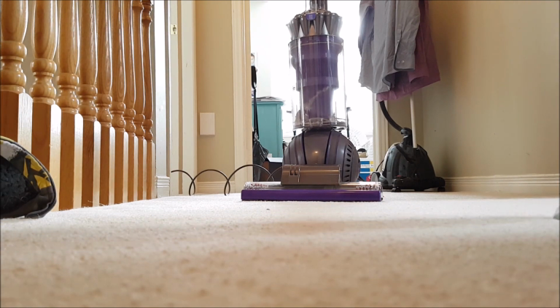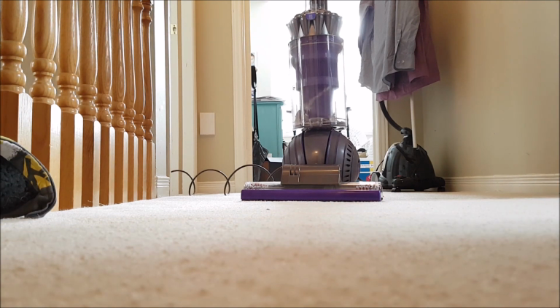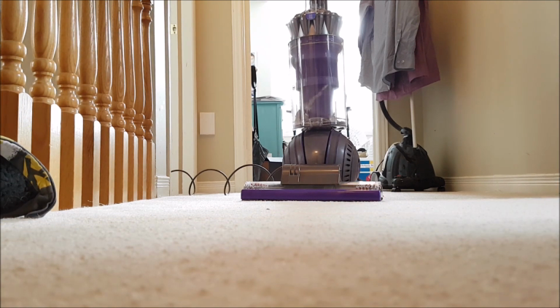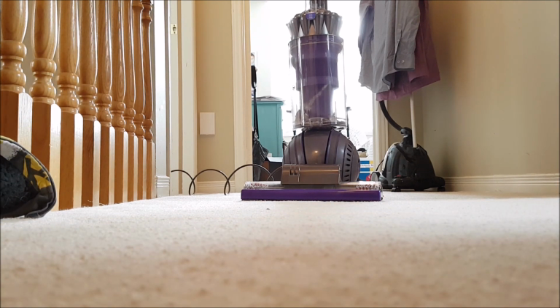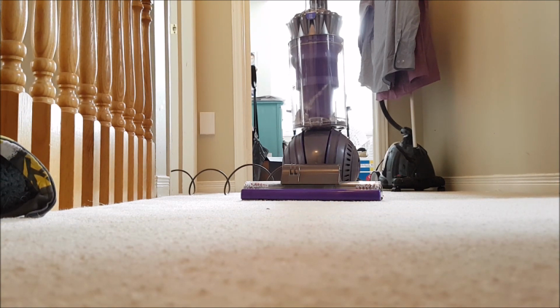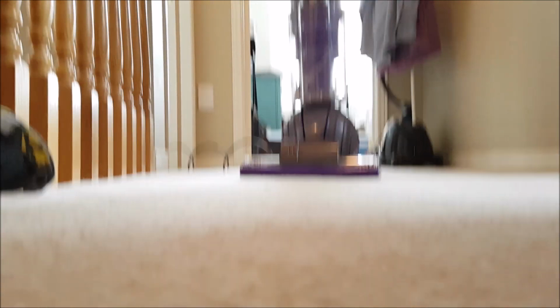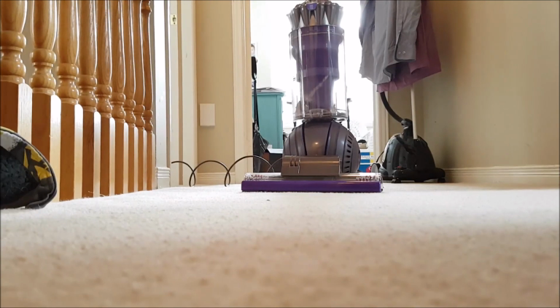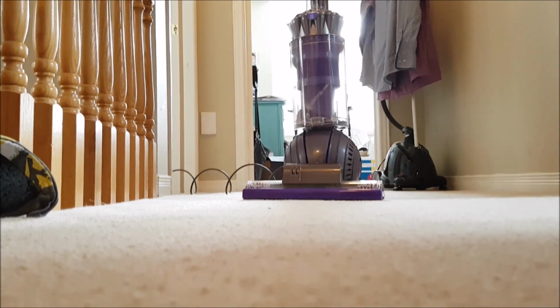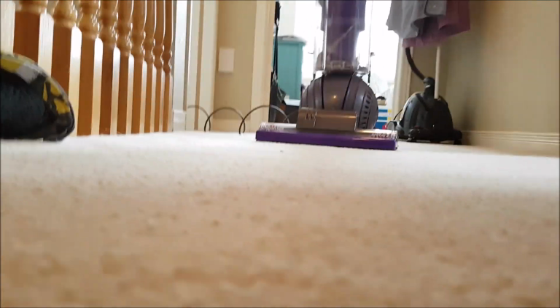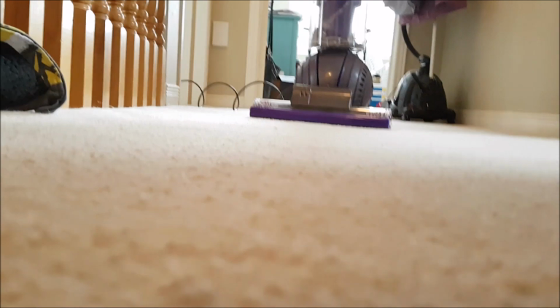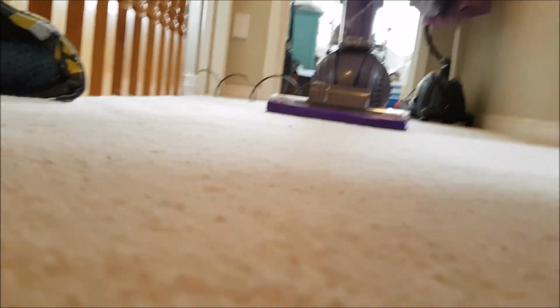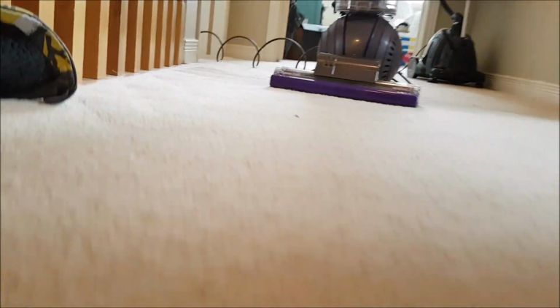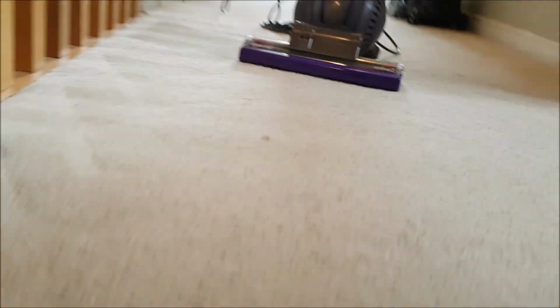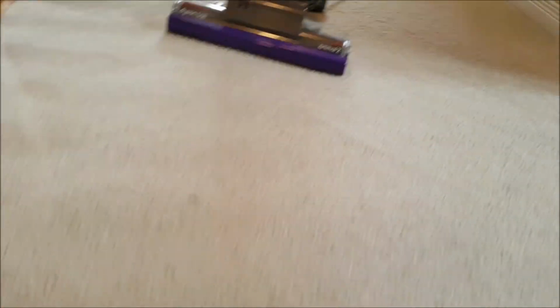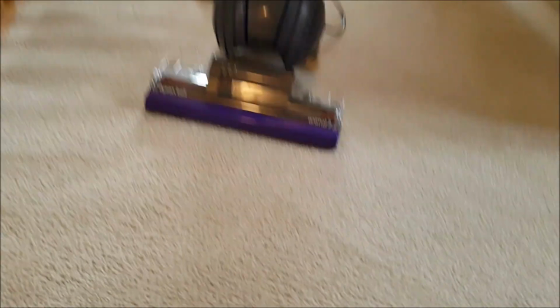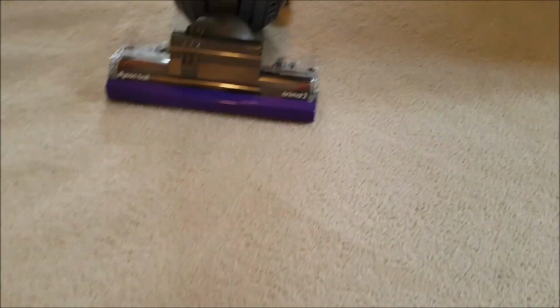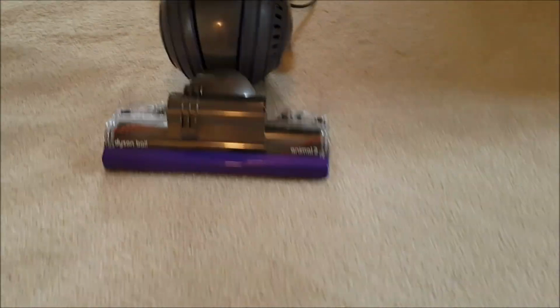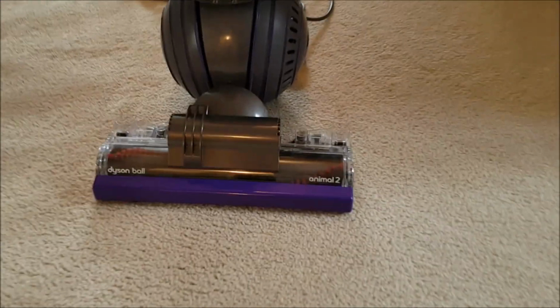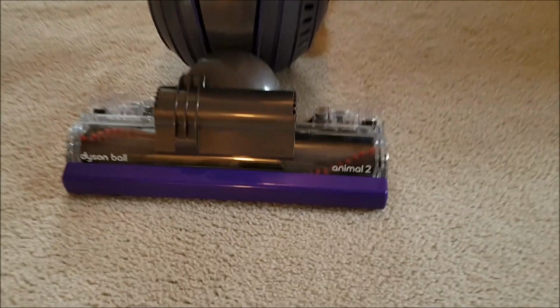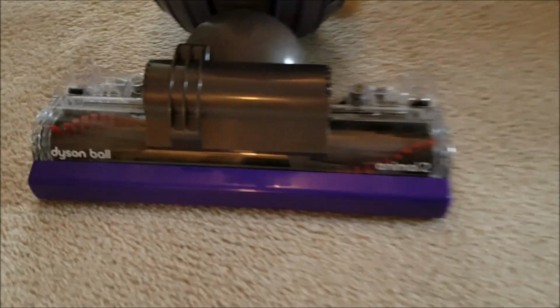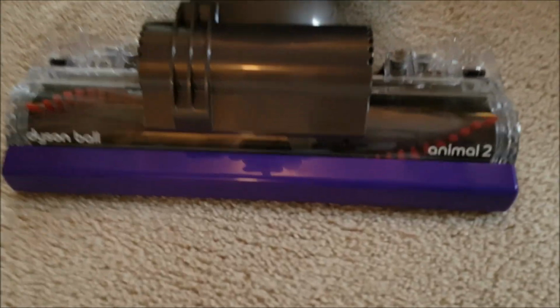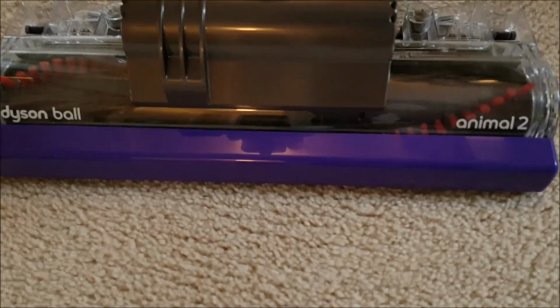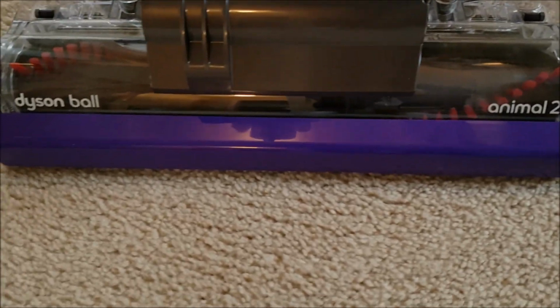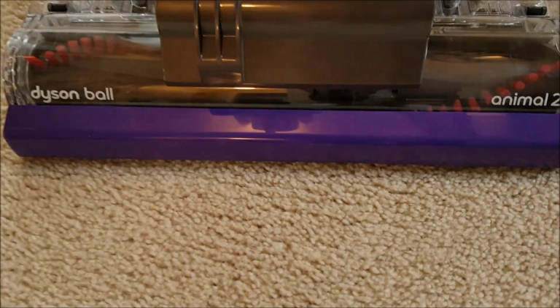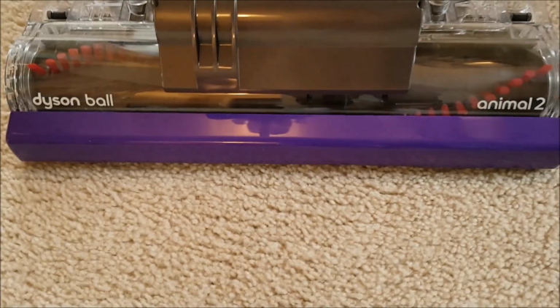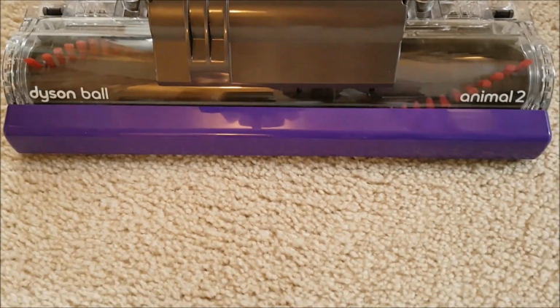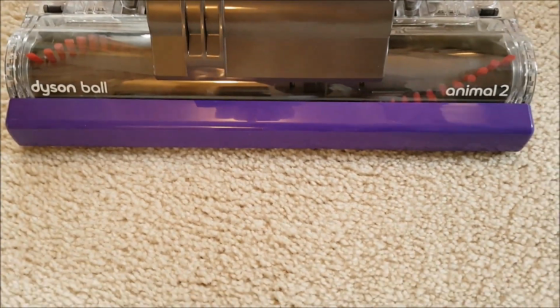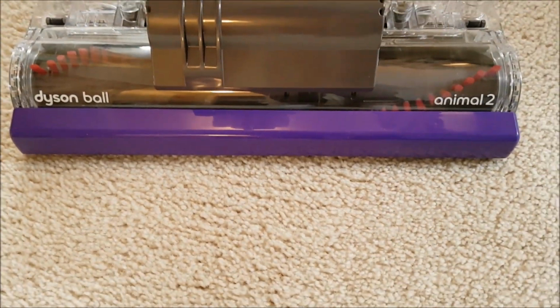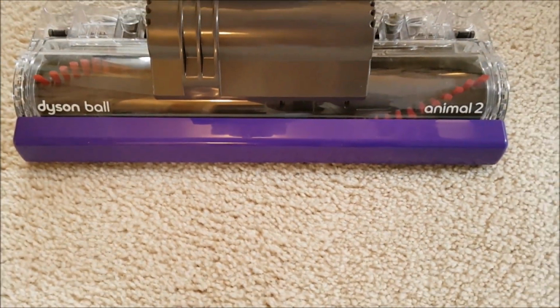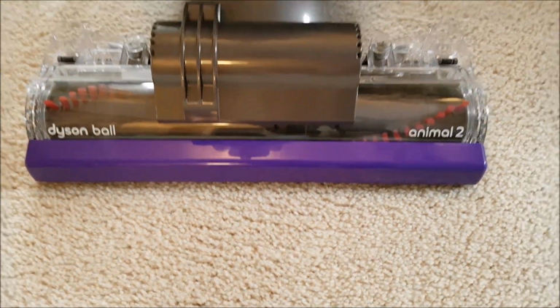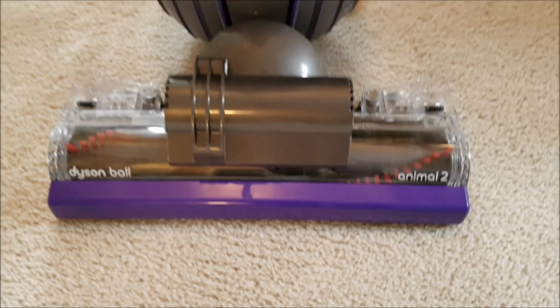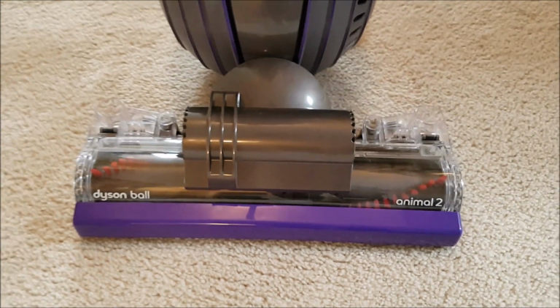And there you have it — the Dyson Ball Animal 2.